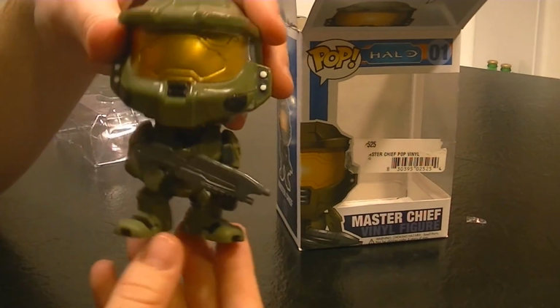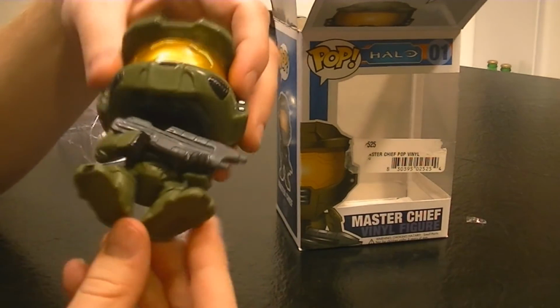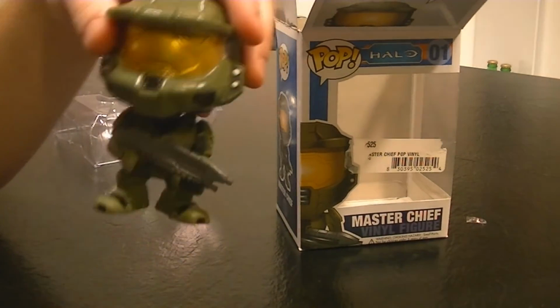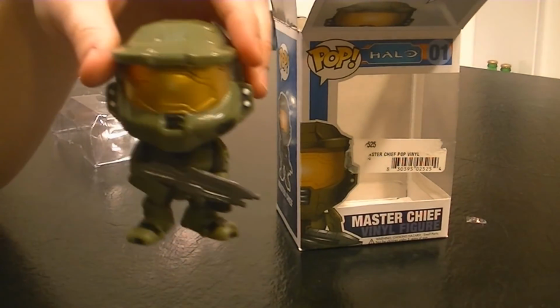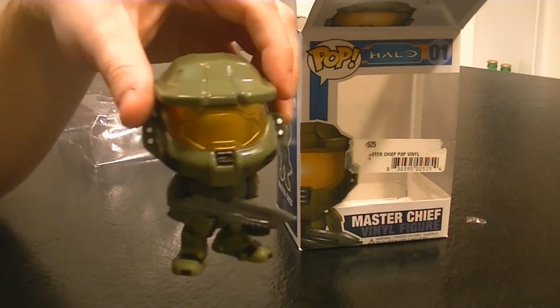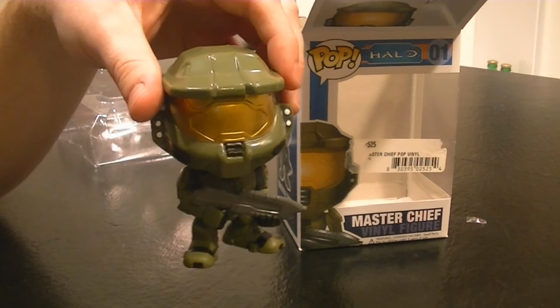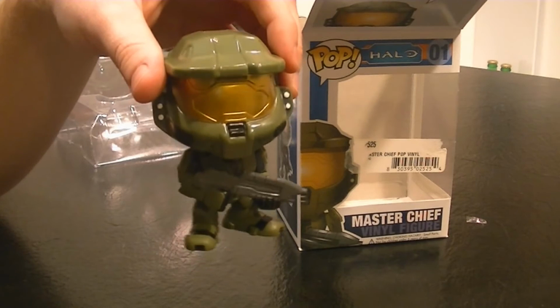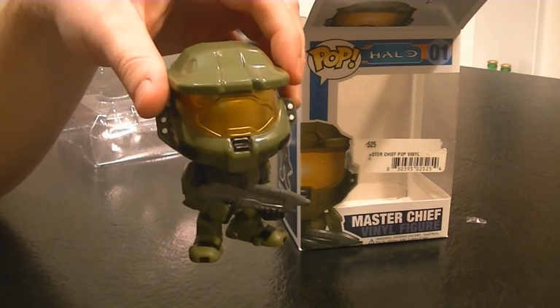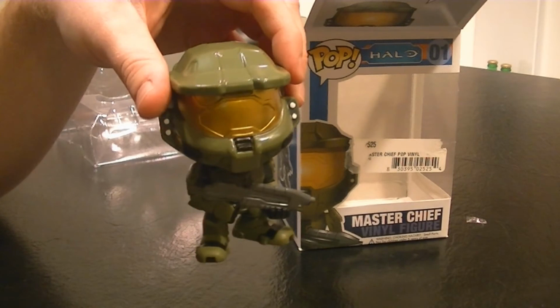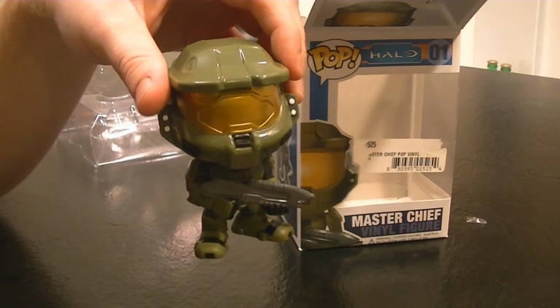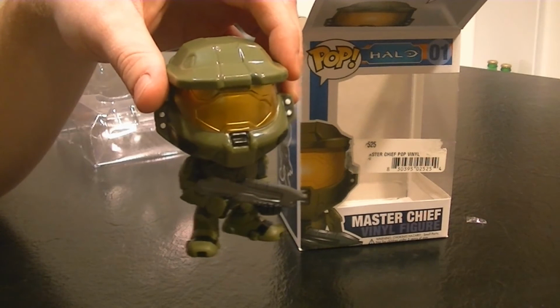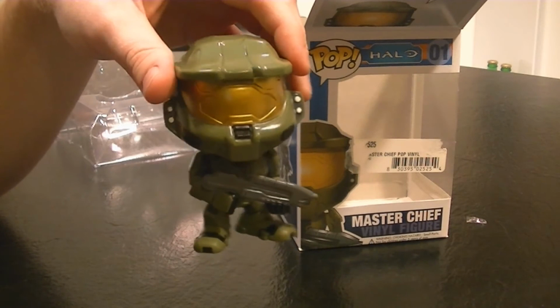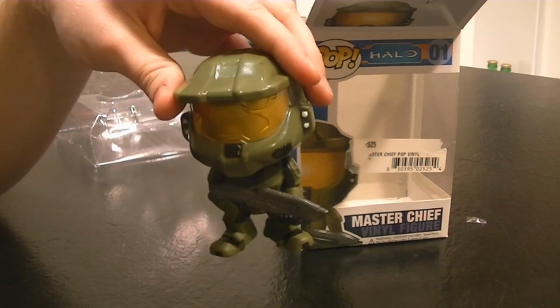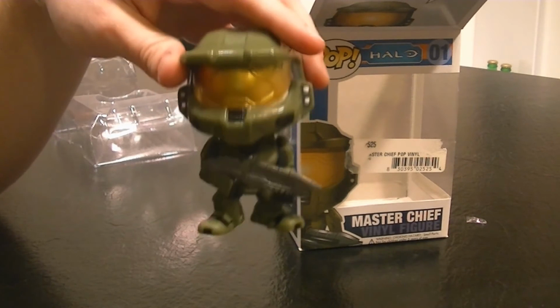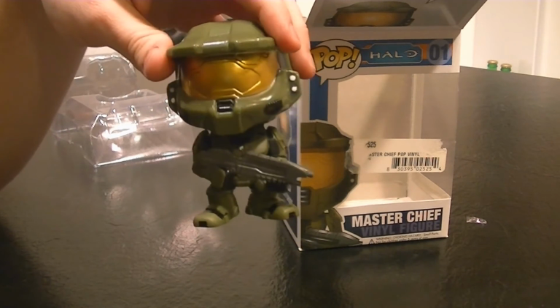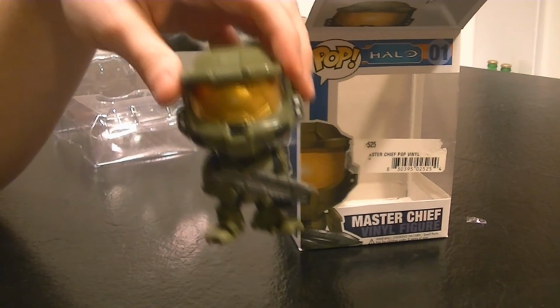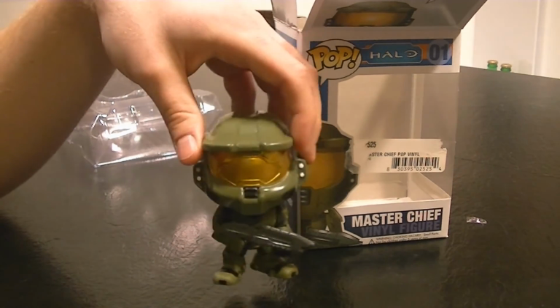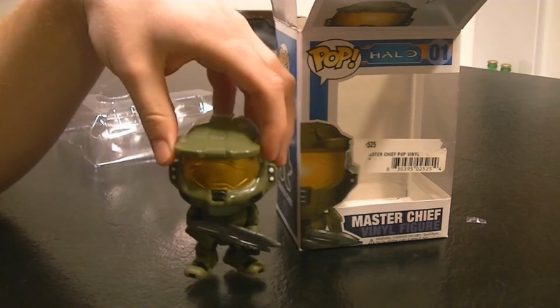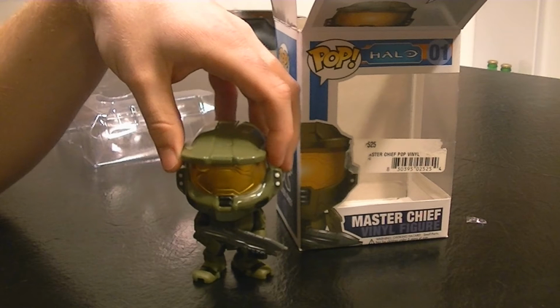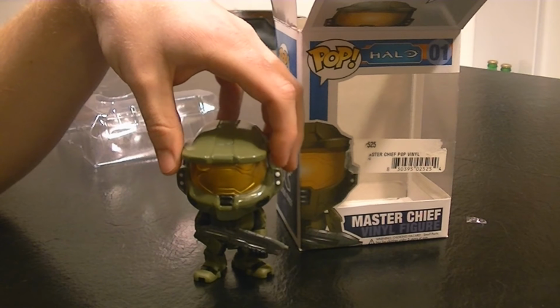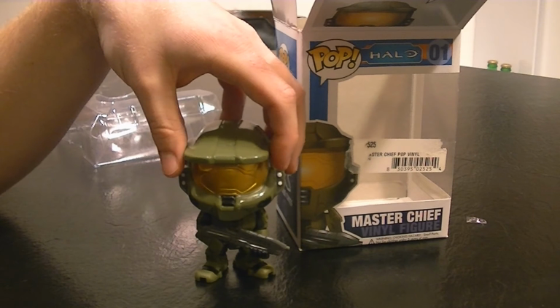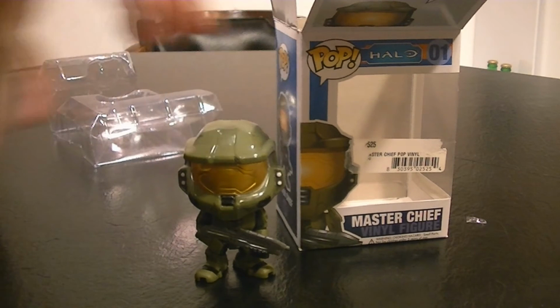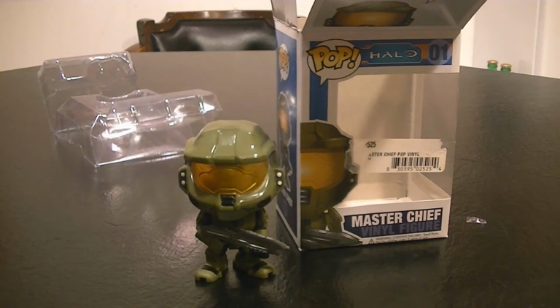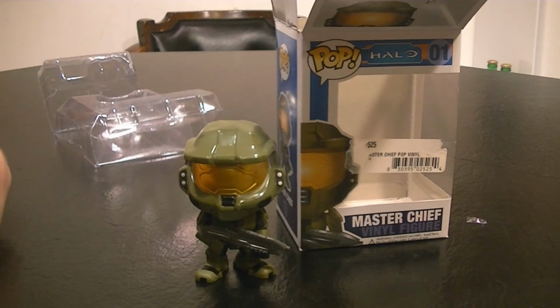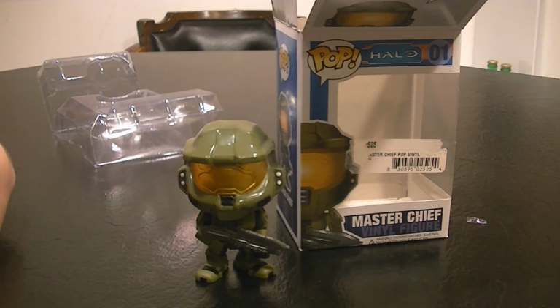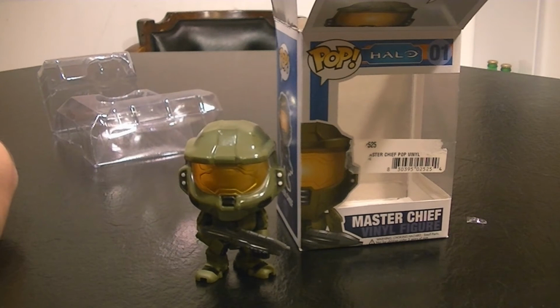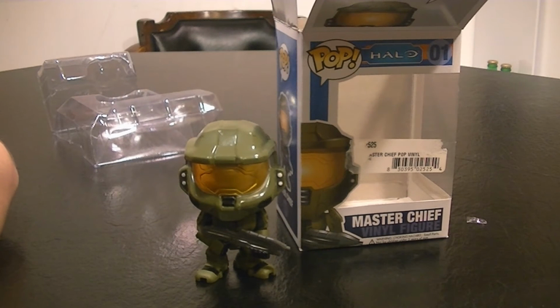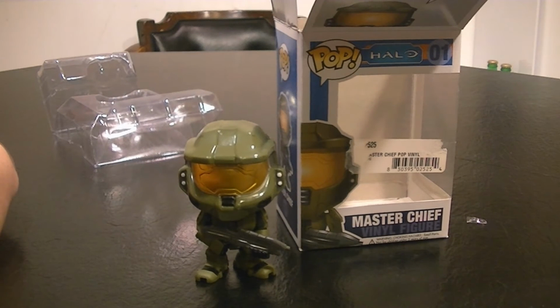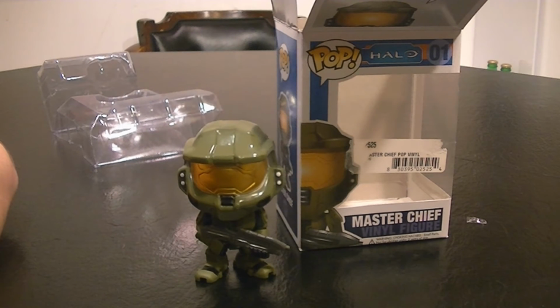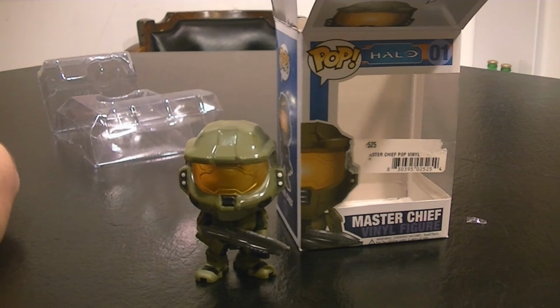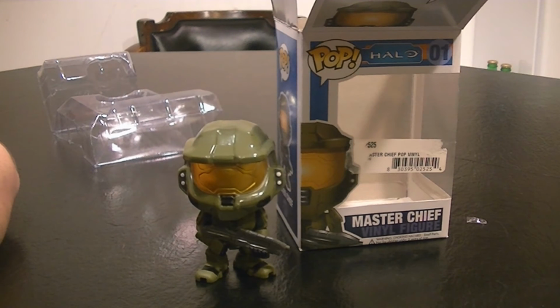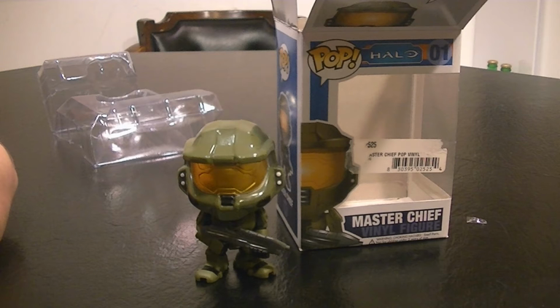I've been playing a lot of Halo 4 lately, so this is definitely very cool. If you guys play Halo 4, you should add me on Xbox Live — OutHill Magic — we can play together, or I can play some other game with you. This is just a quick little unboxing on the Funko Pop Halo Master Chief series.